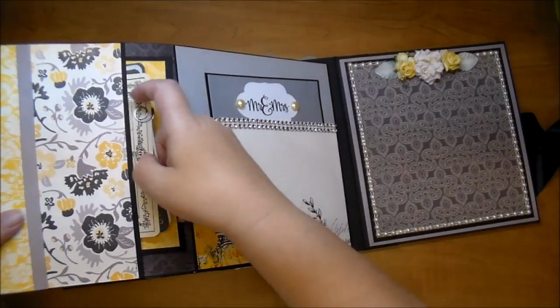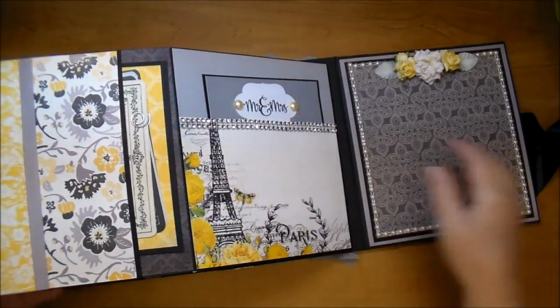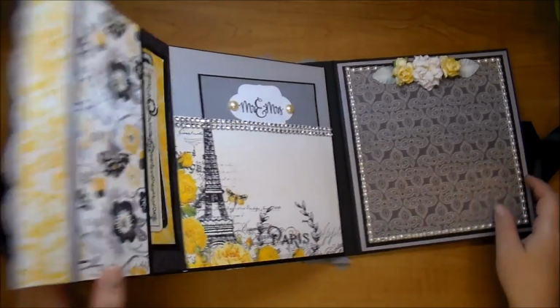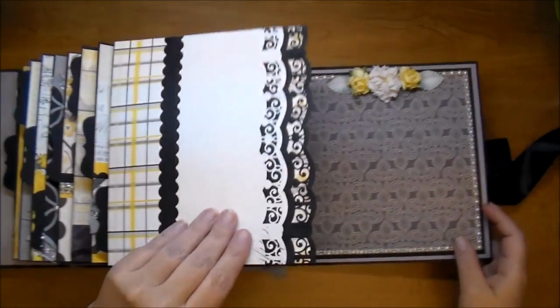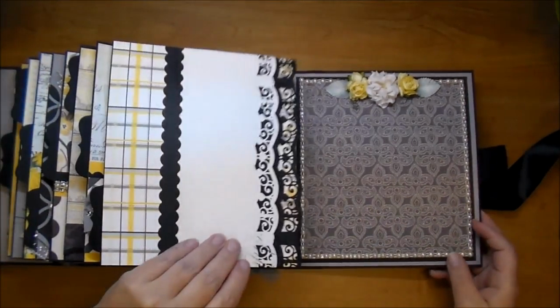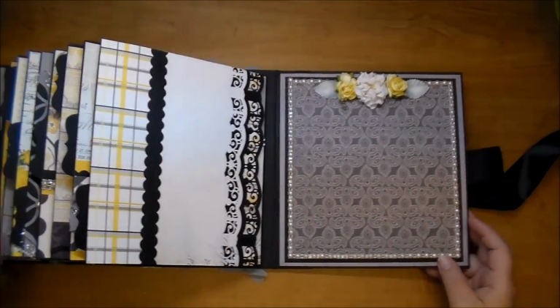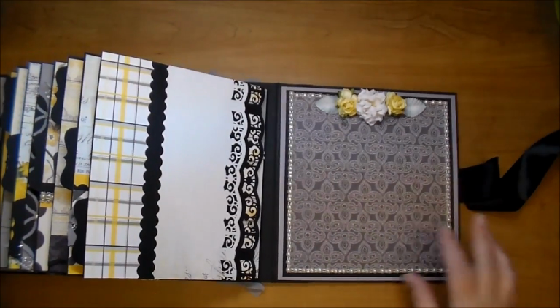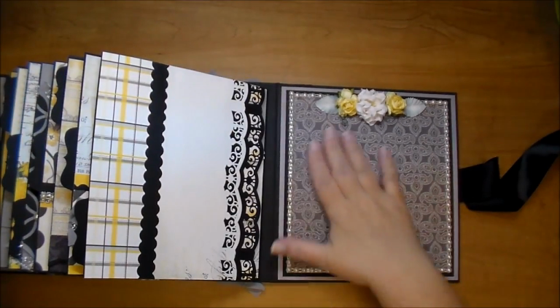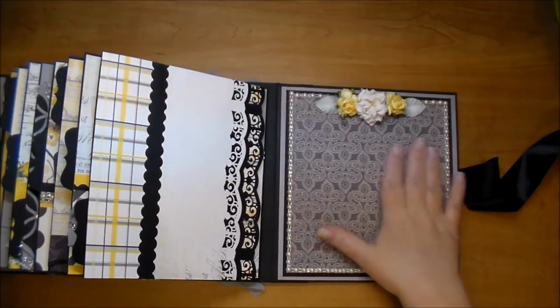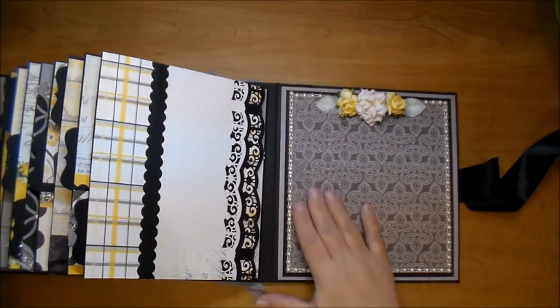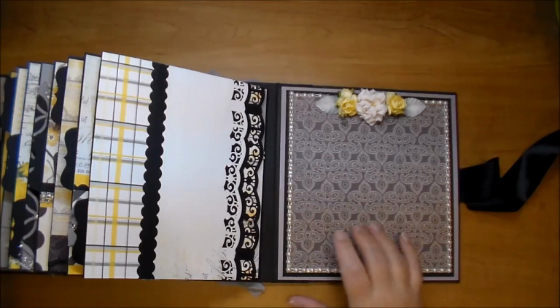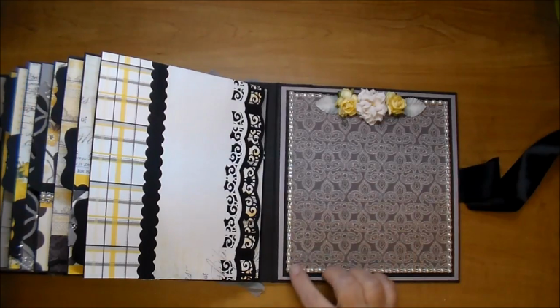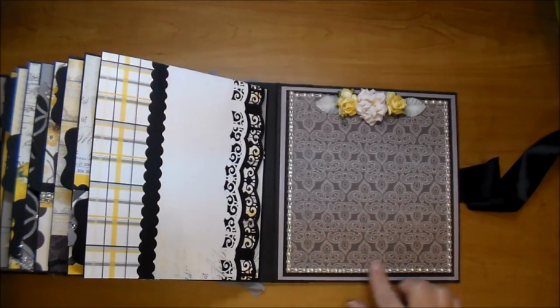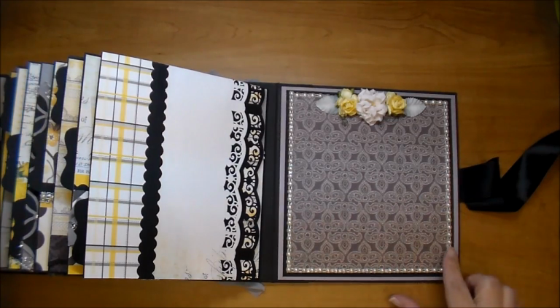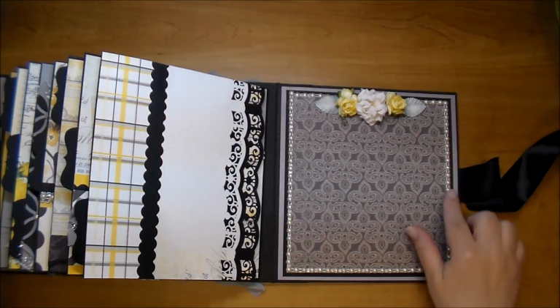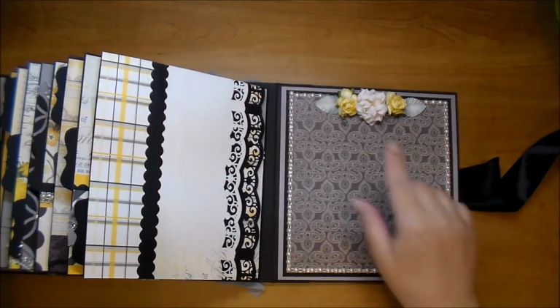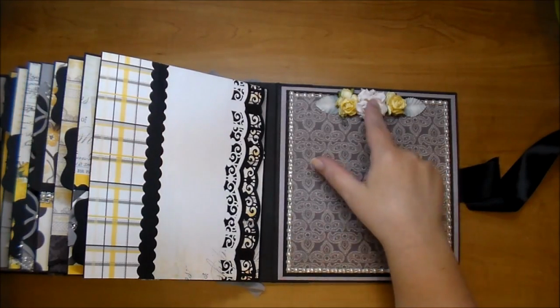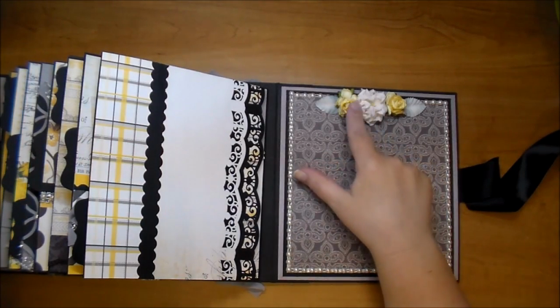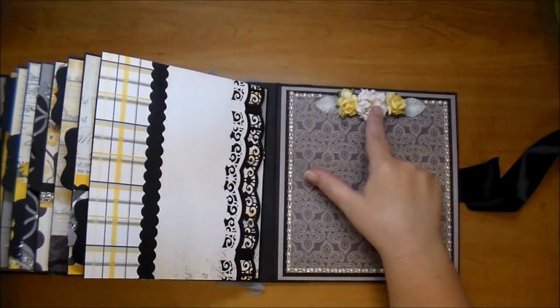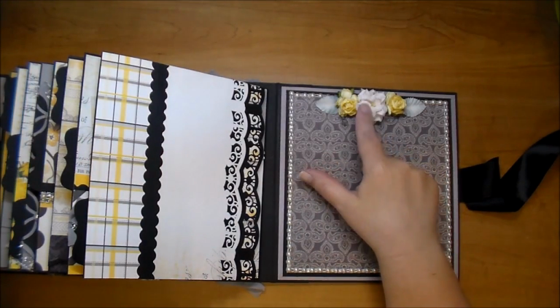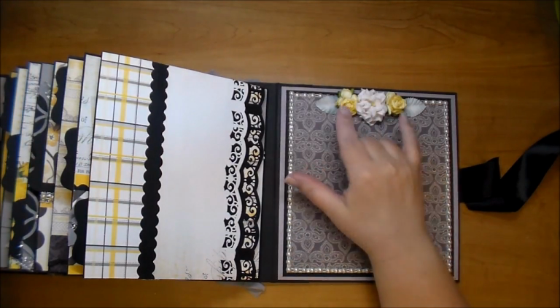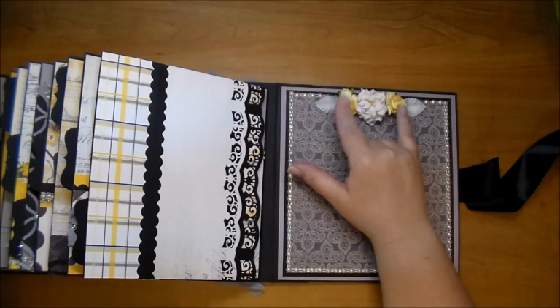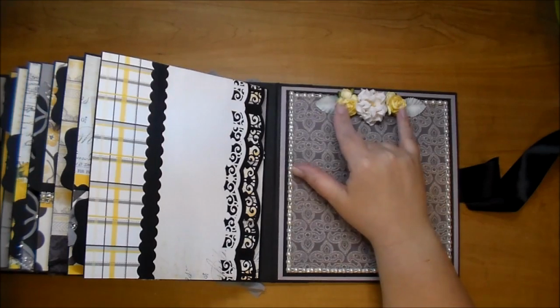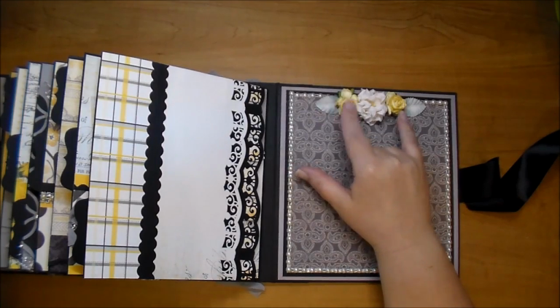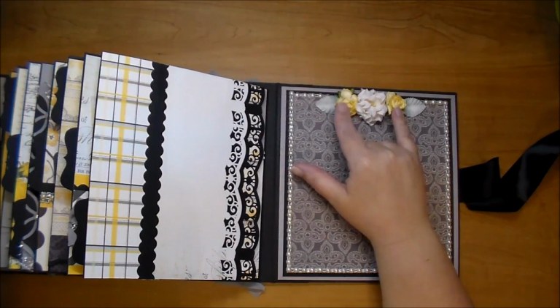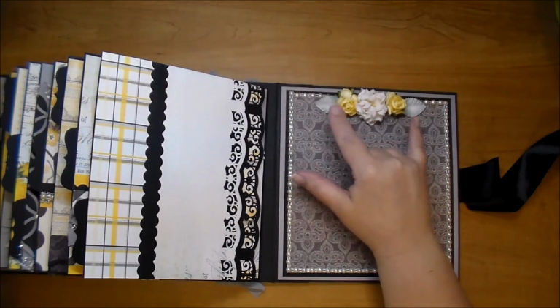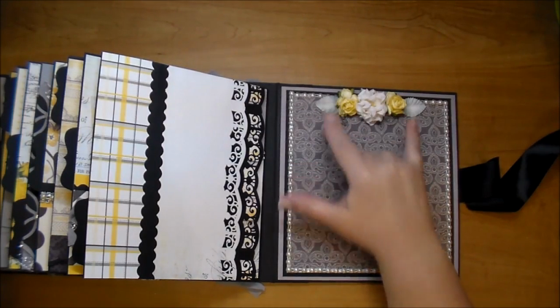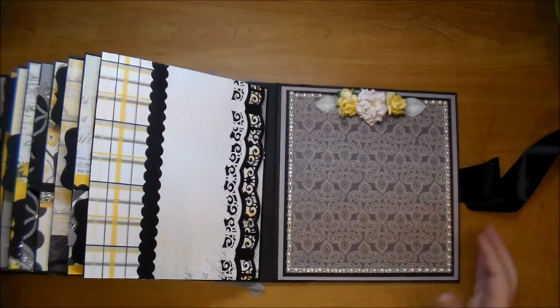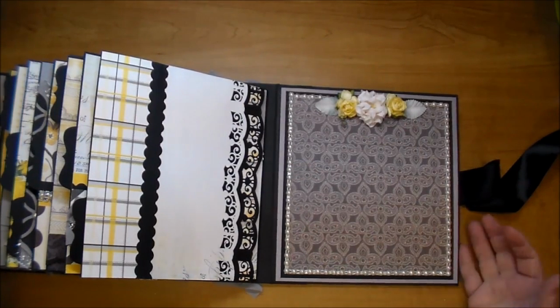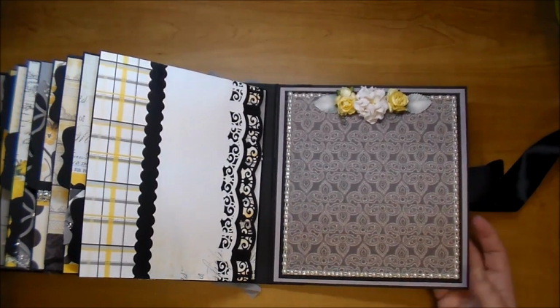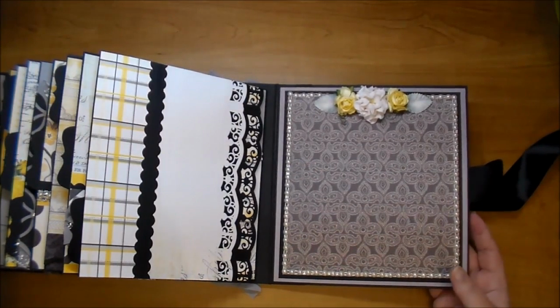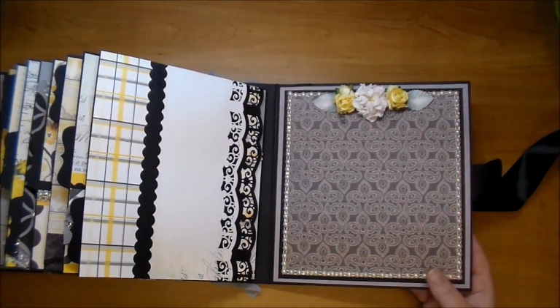And lastly on the back cover, here I have a large spot for a photo, some flat back pearls, a beautiful gardenia with a couple of the yellow flowers, and more of those gray leaves.